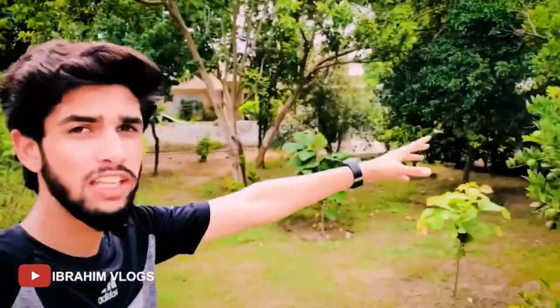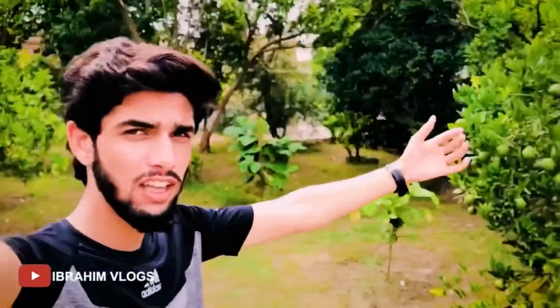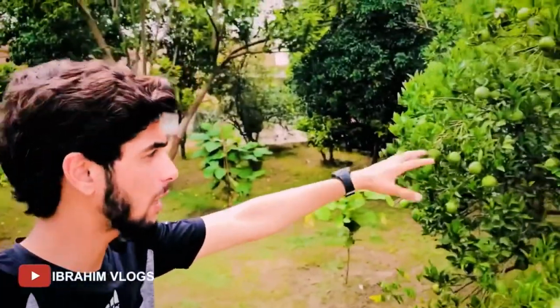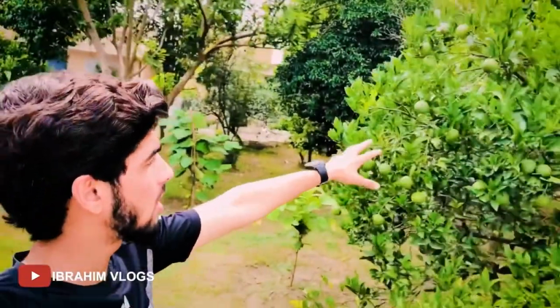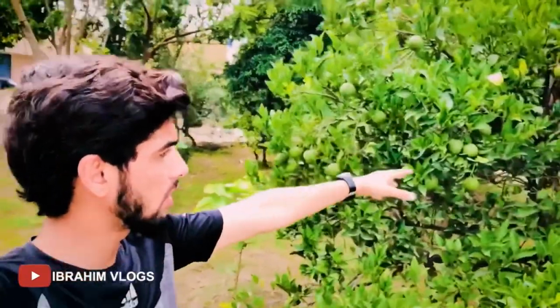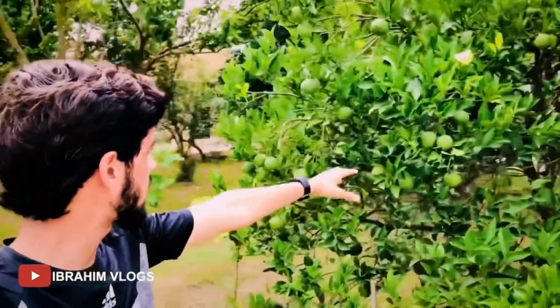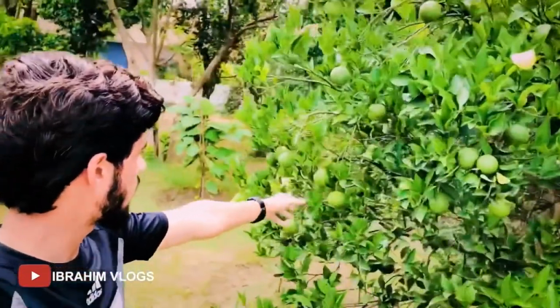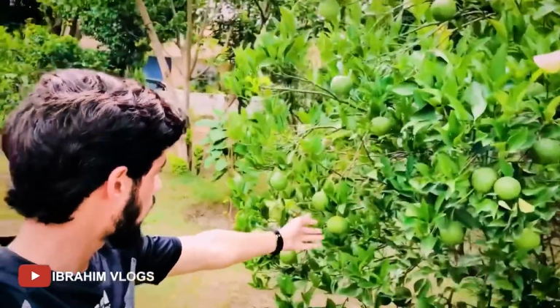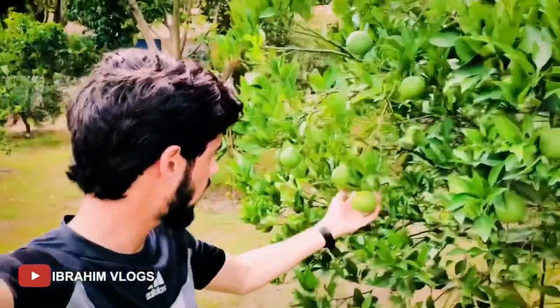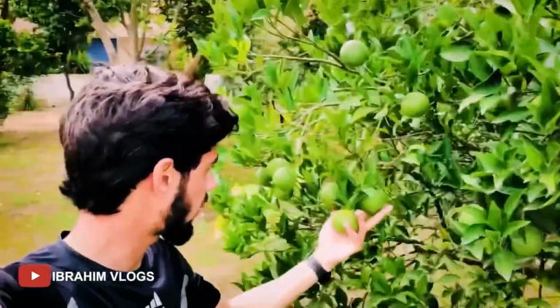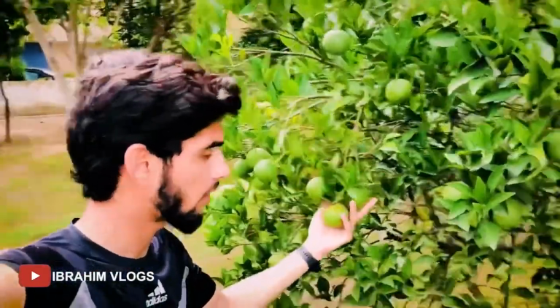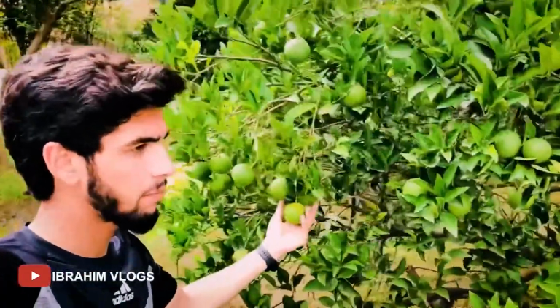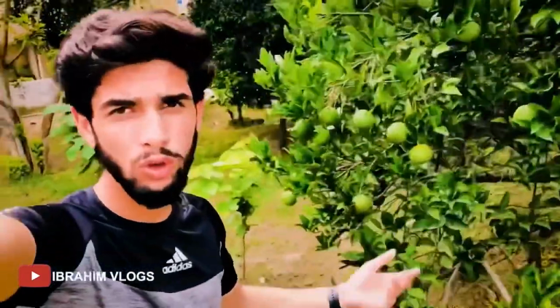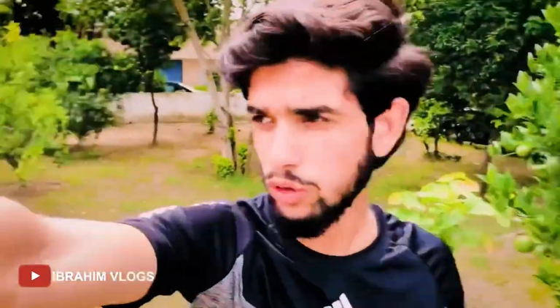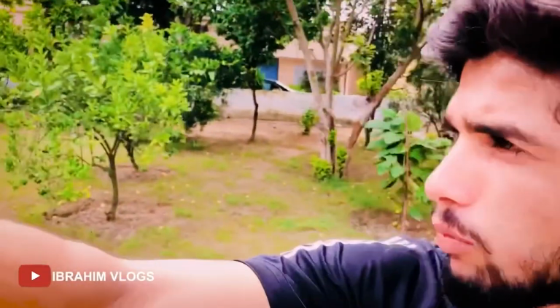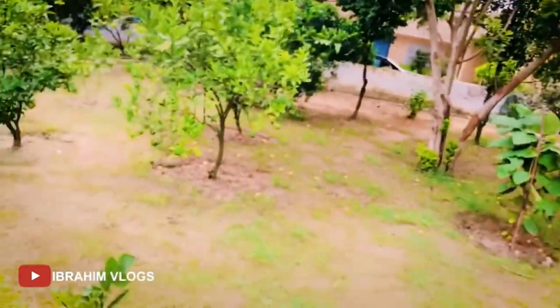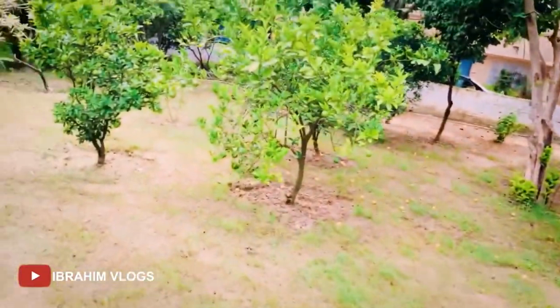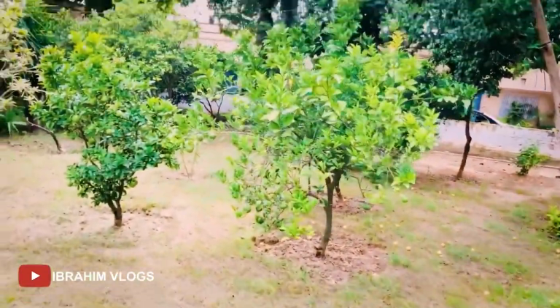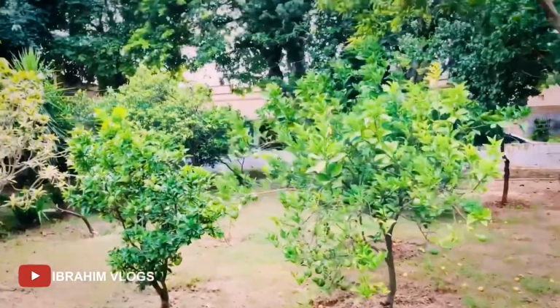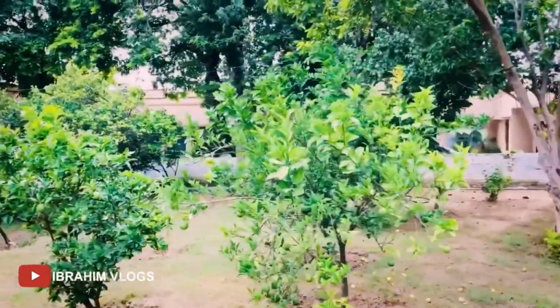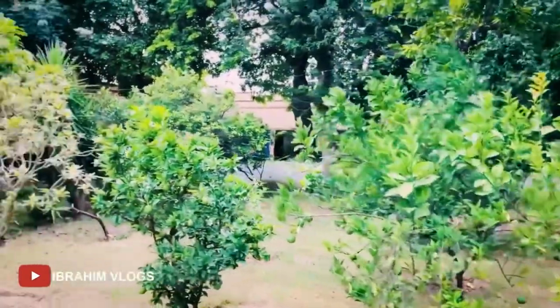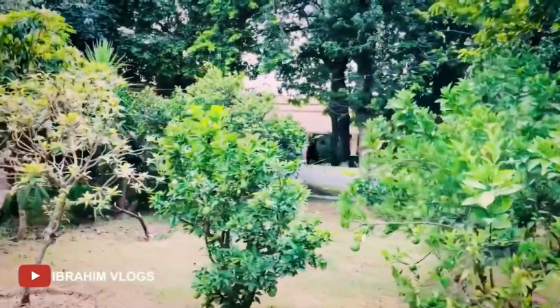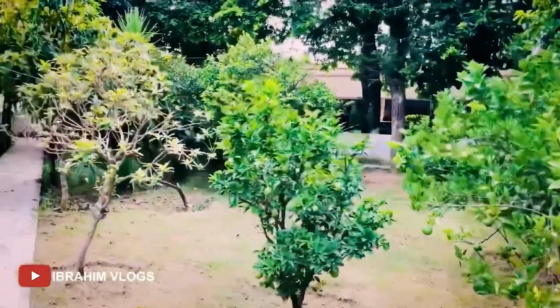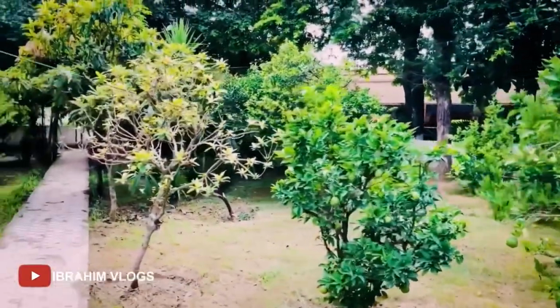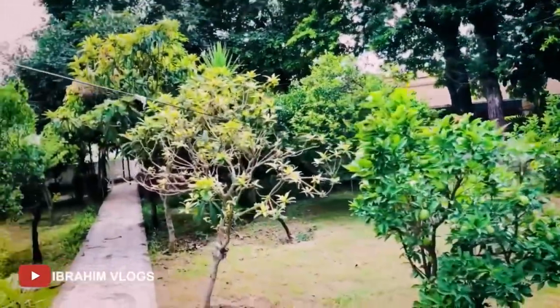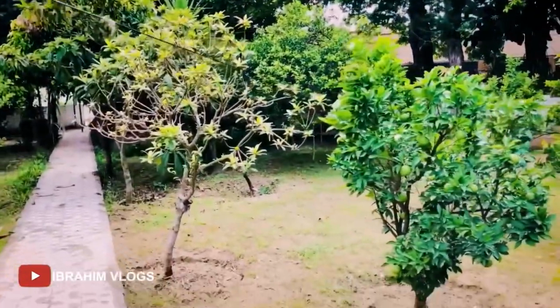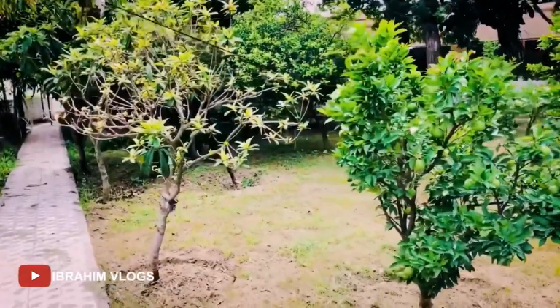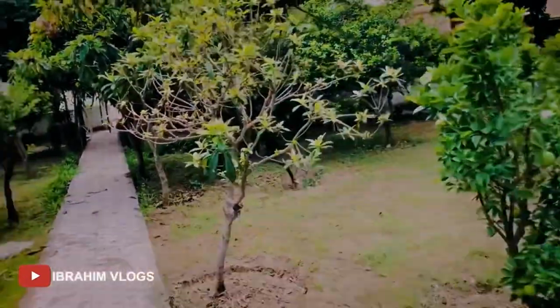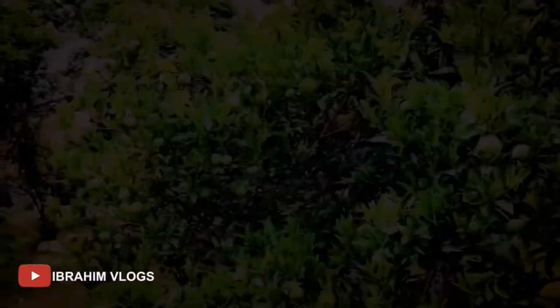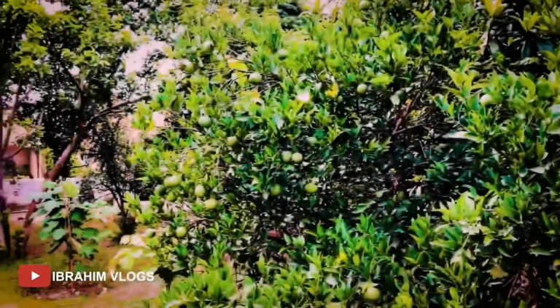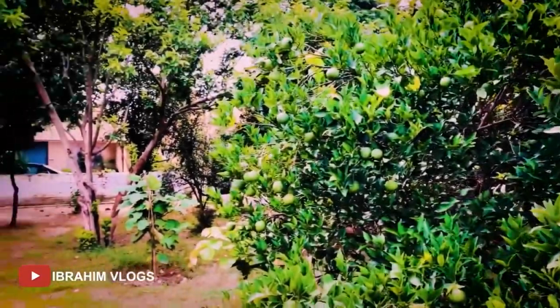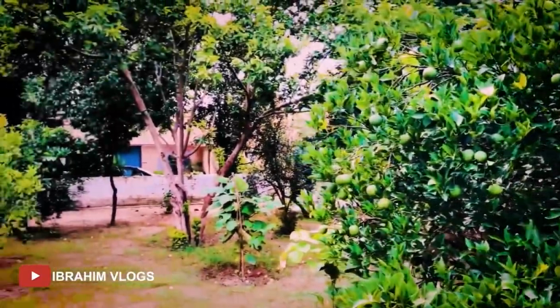You can see that you are already in the garden area. There are many other trees — there are a lot of trees here.